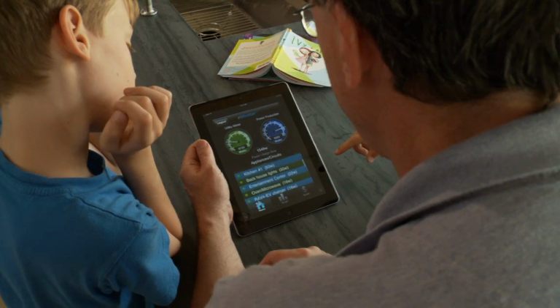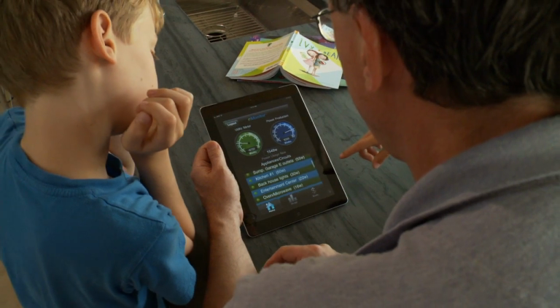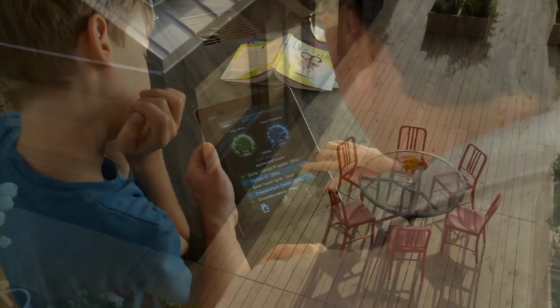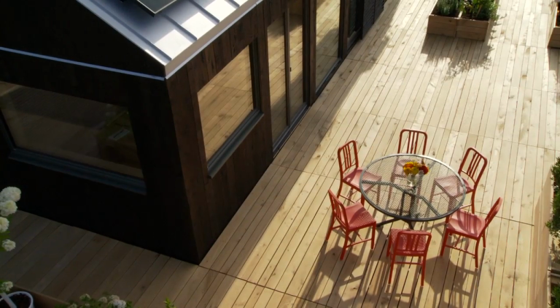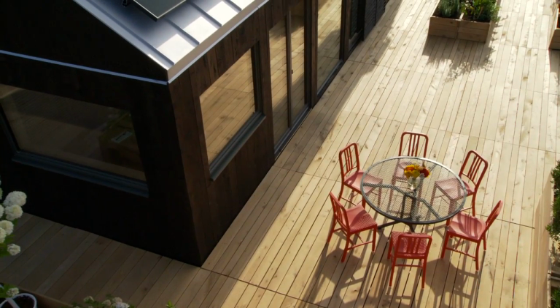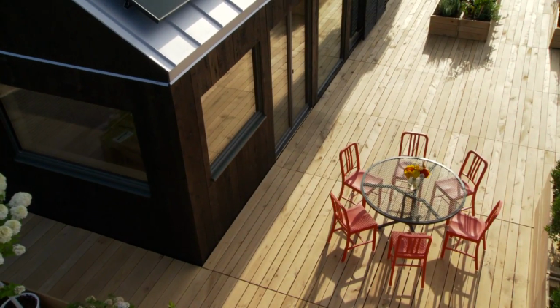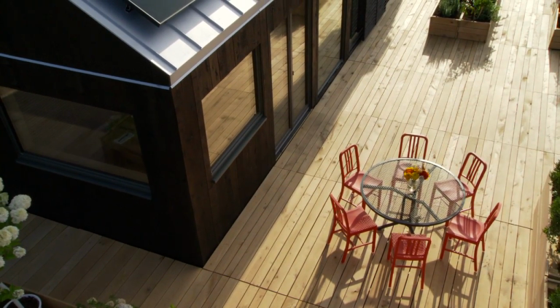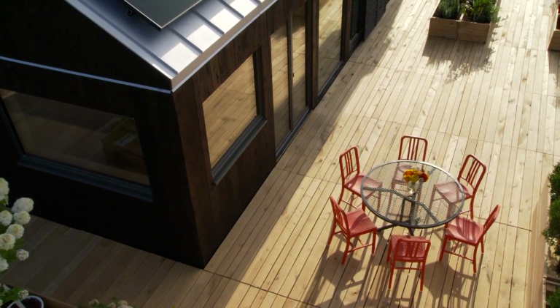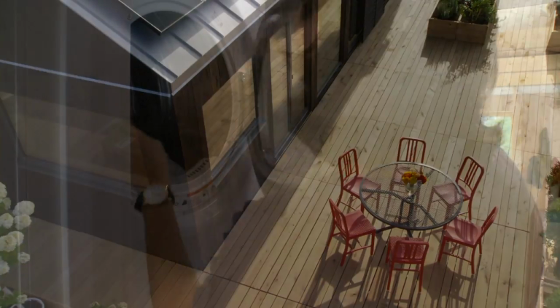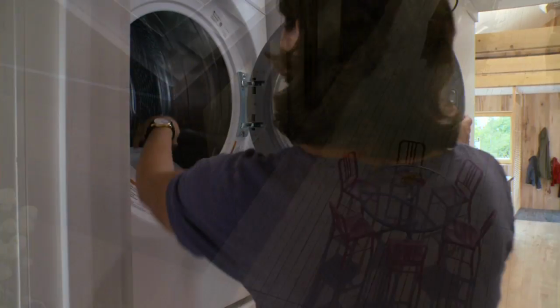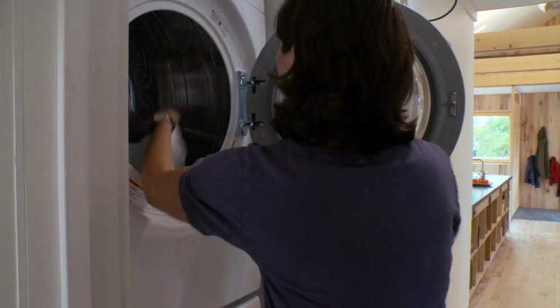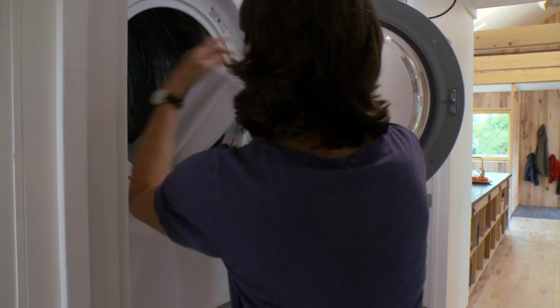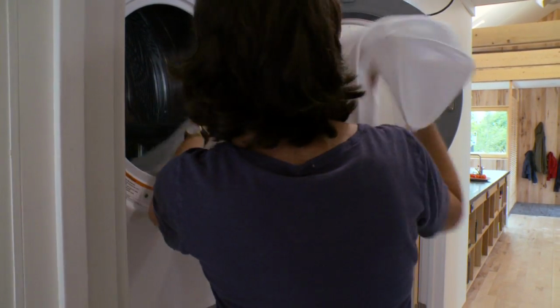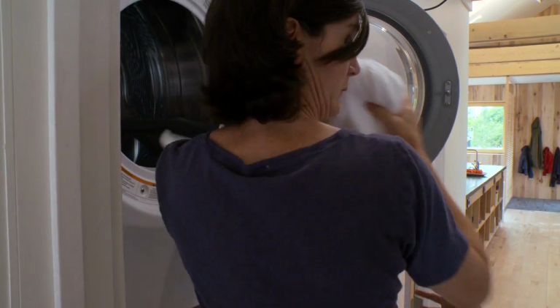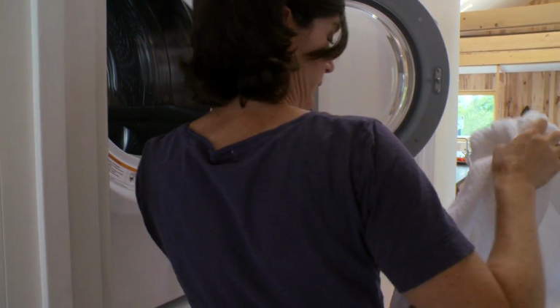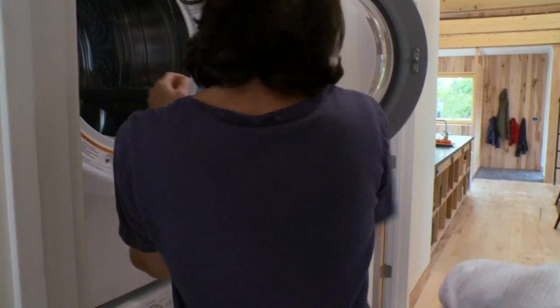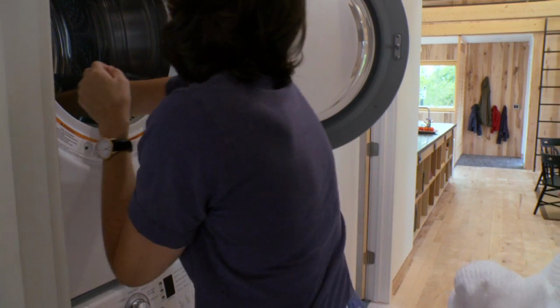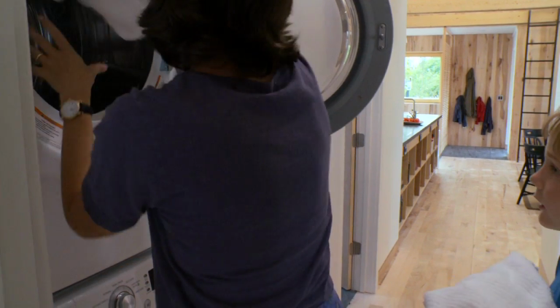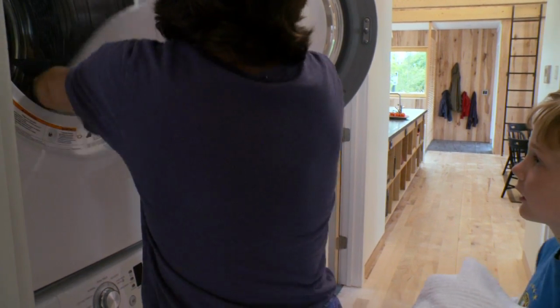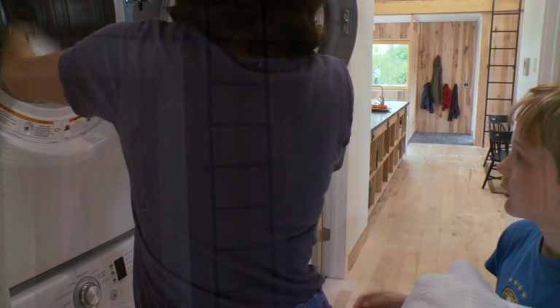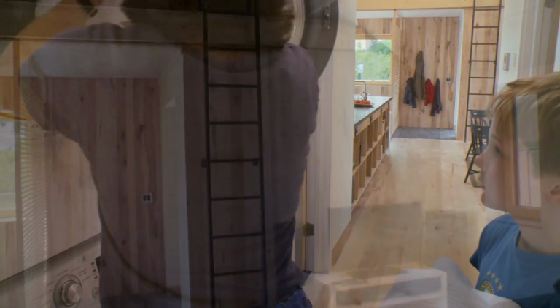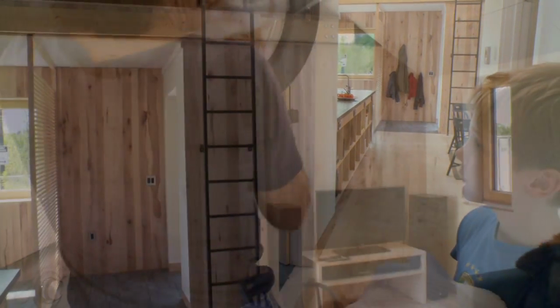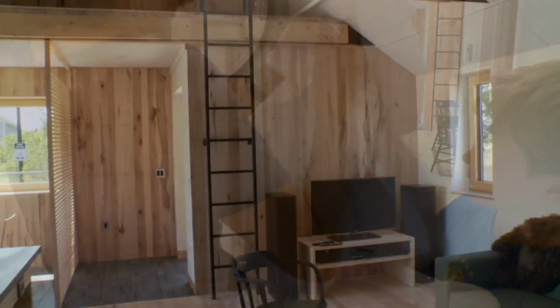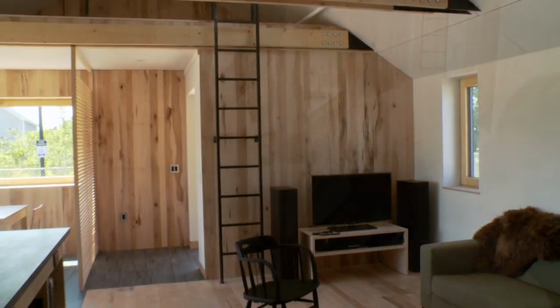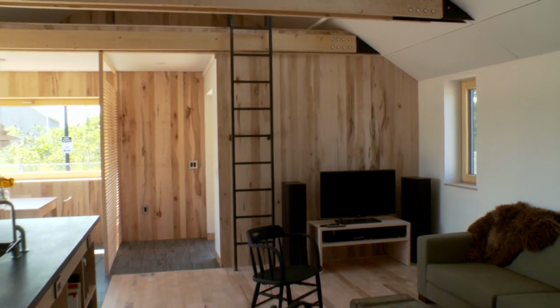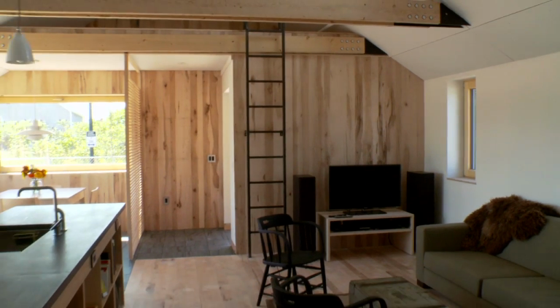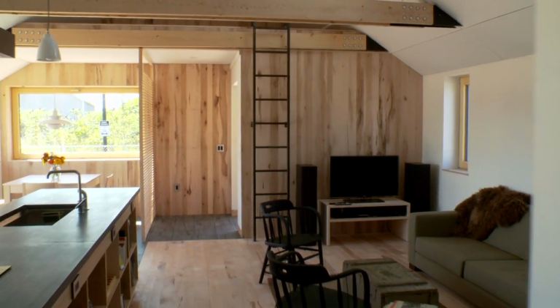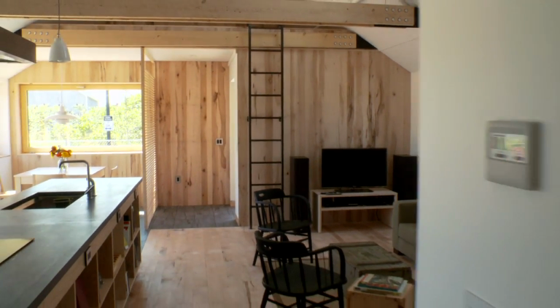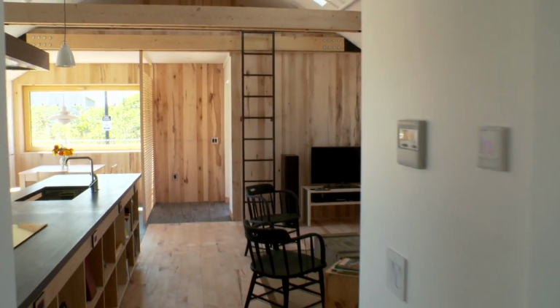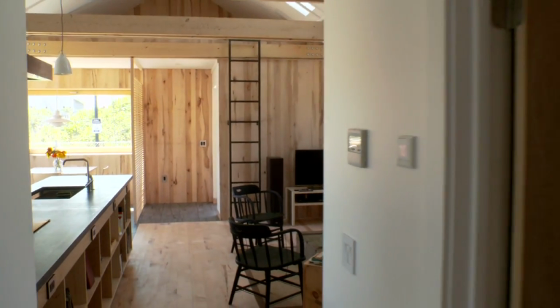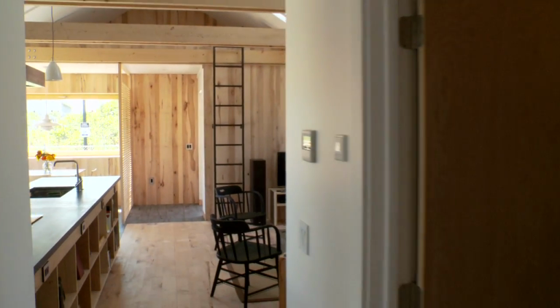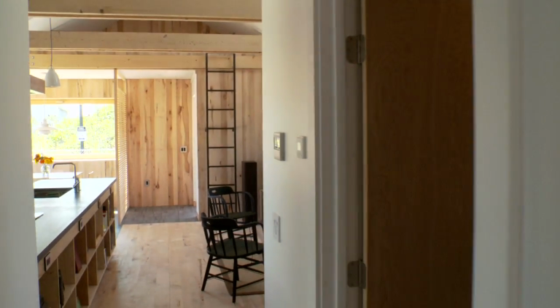Self Reliance provides the modern comforts that 21st century families expect in today's market. A family with an annual income of about $85,000 can easily afford our home.